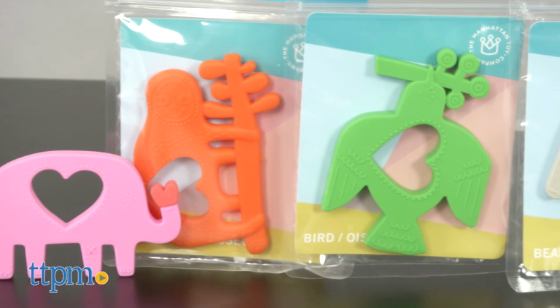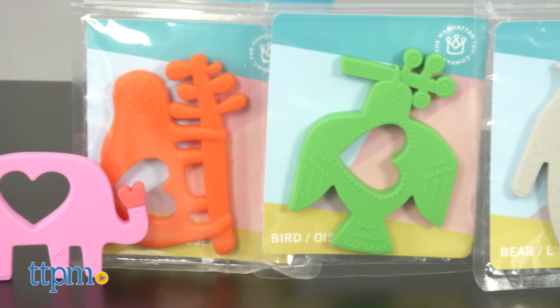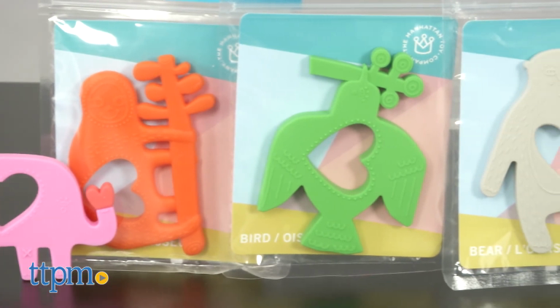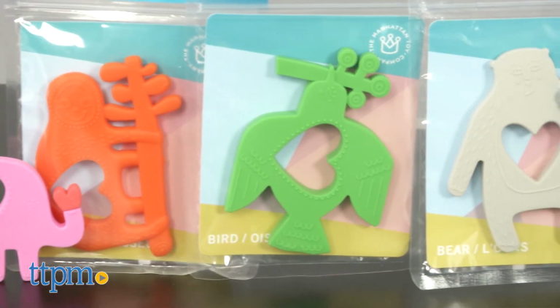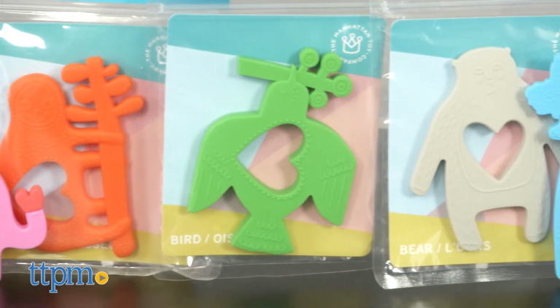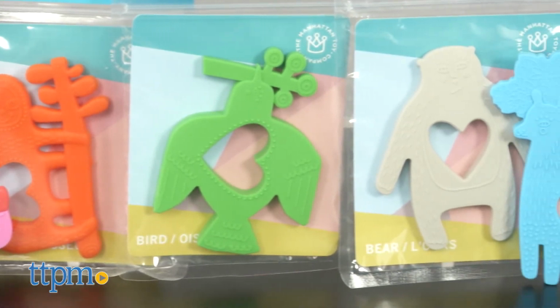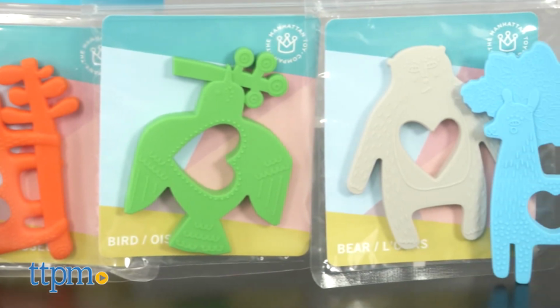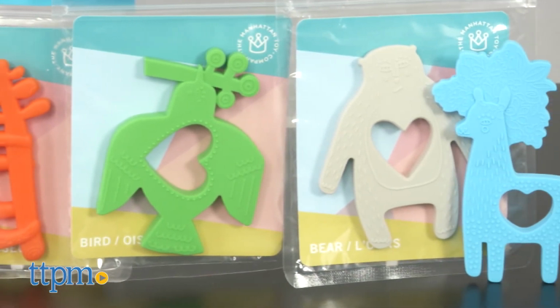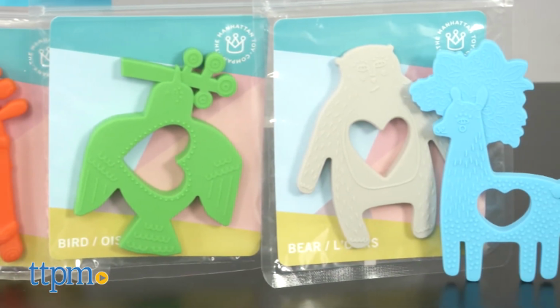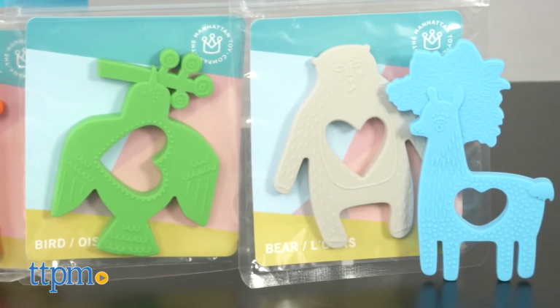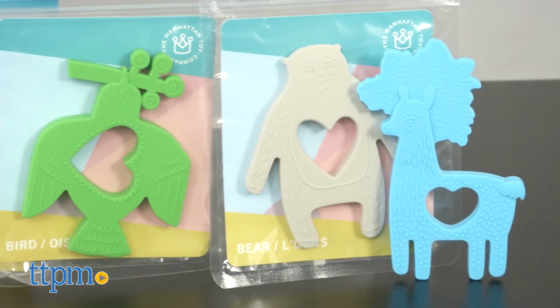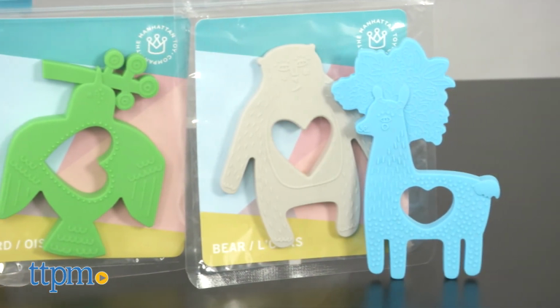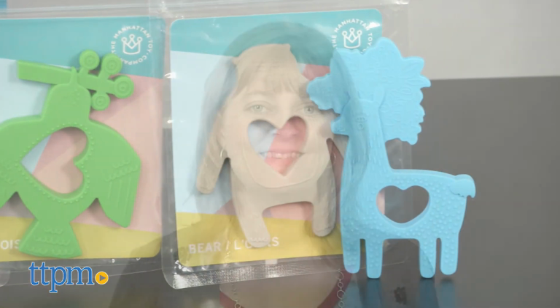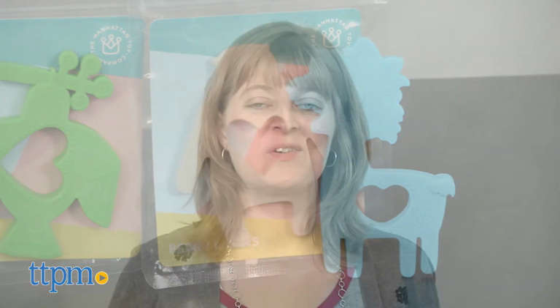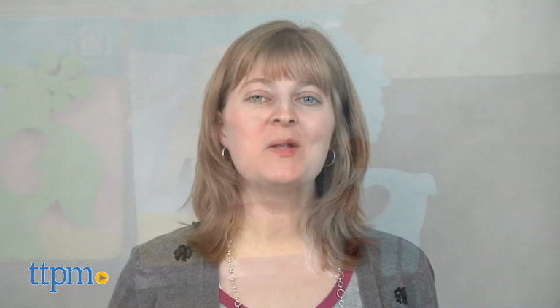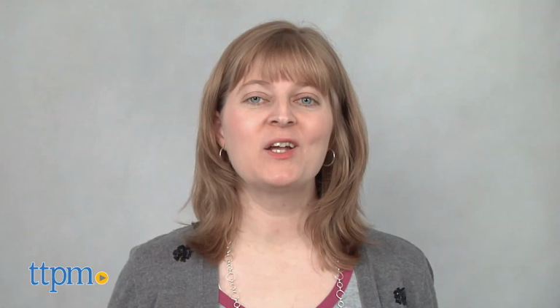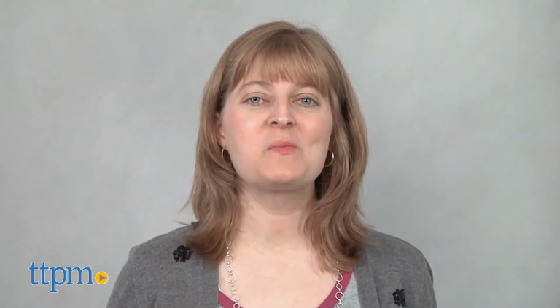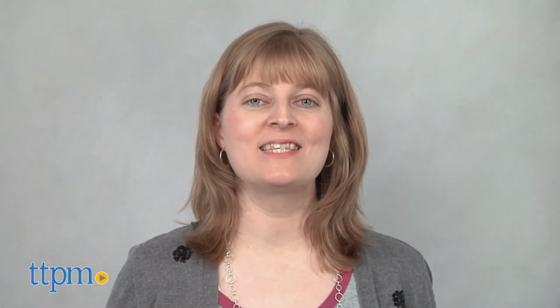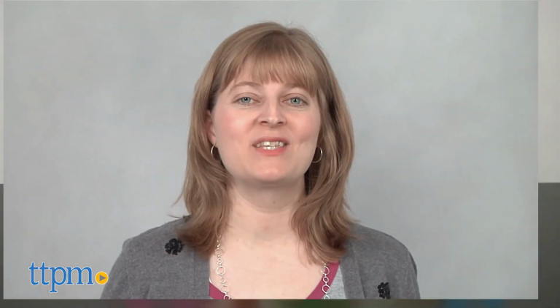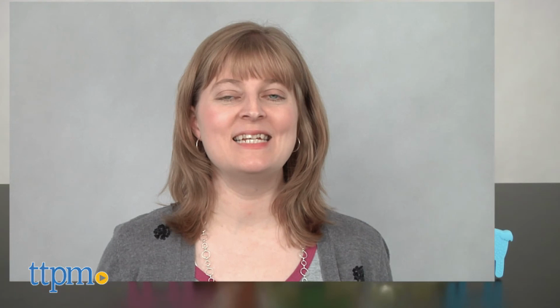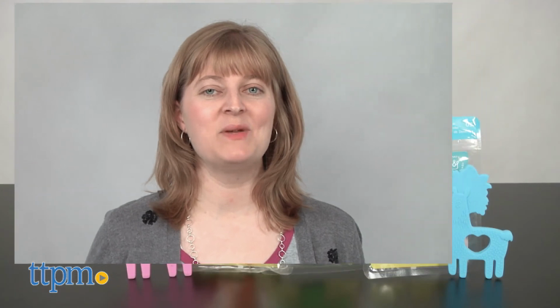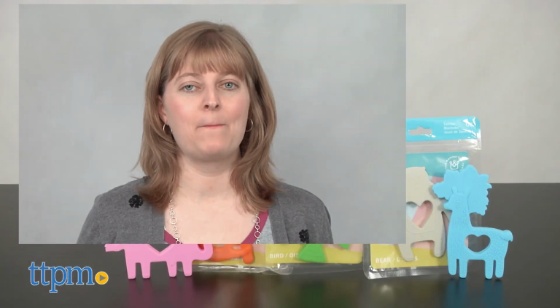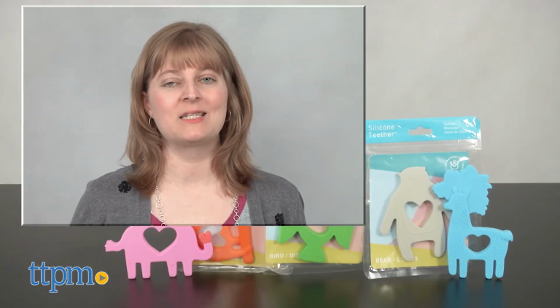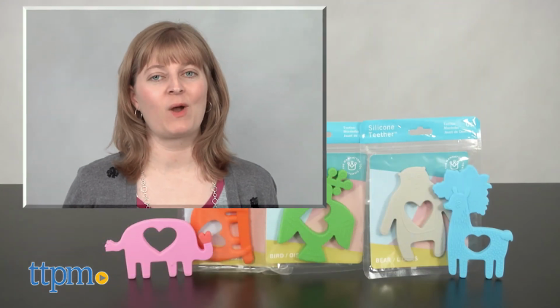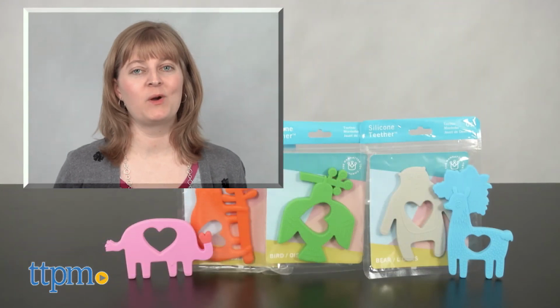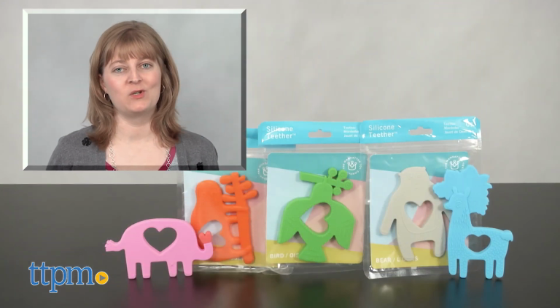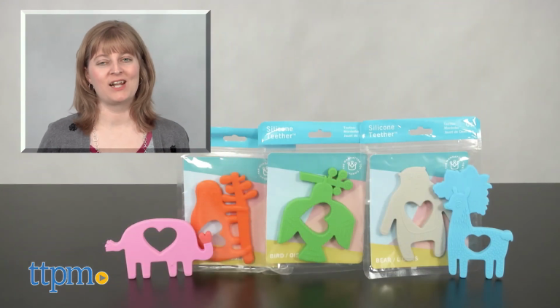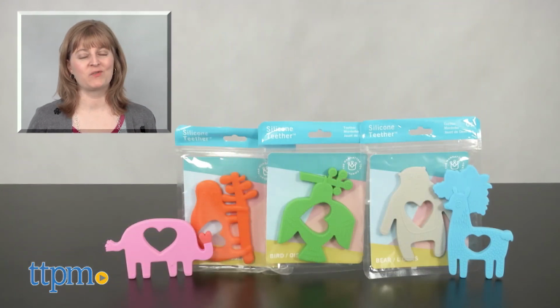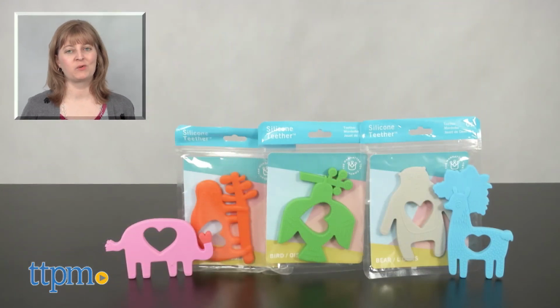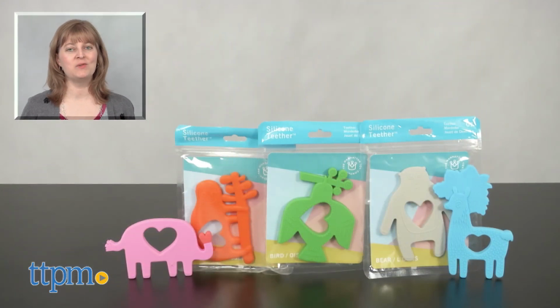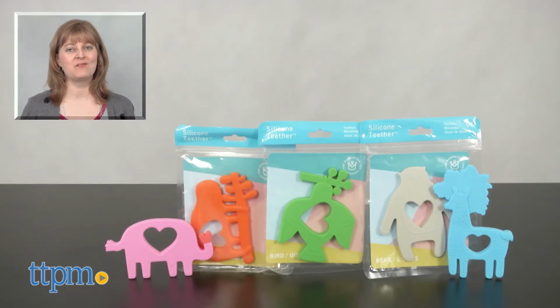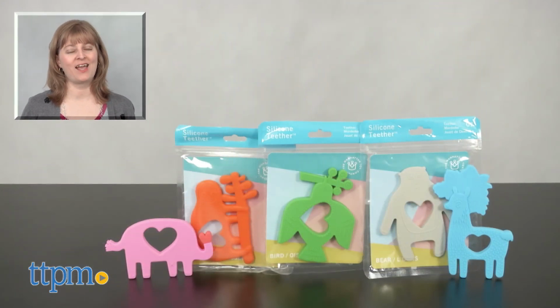Parents will like being able to choose whichever teether fits their animal preference best, such as the uber trendy llama or sloth. For where to buy and current prices, visit TTPM and subscribe to our YouTube channels for more reviews every day.